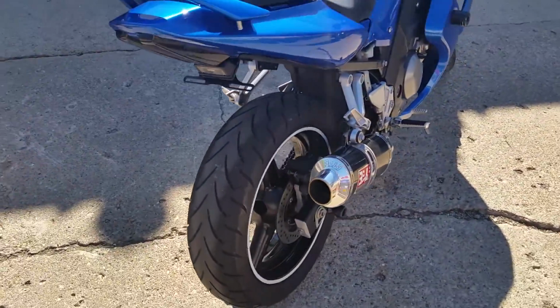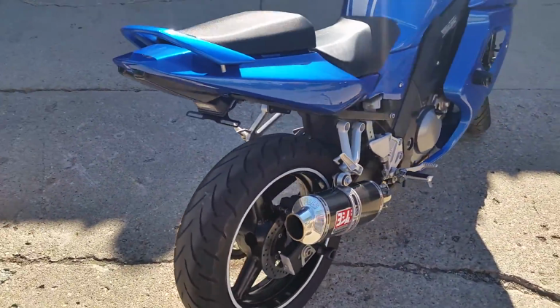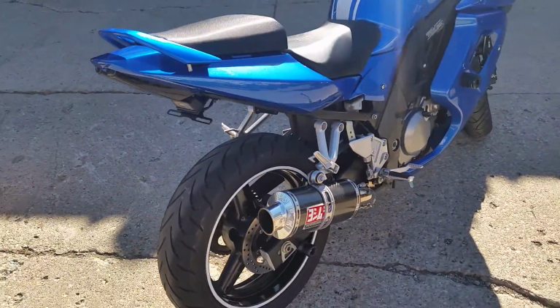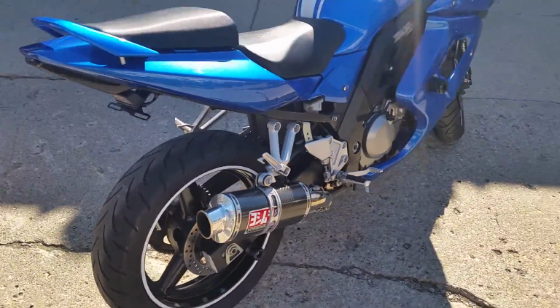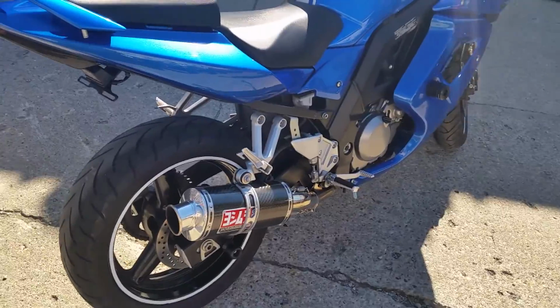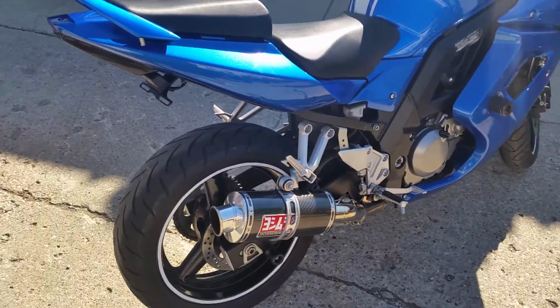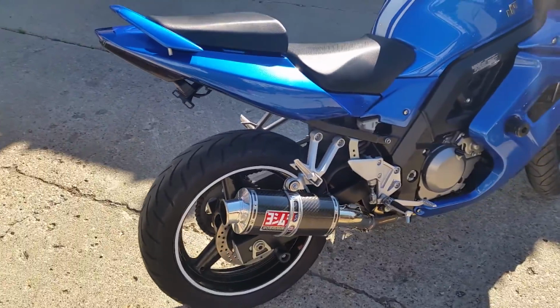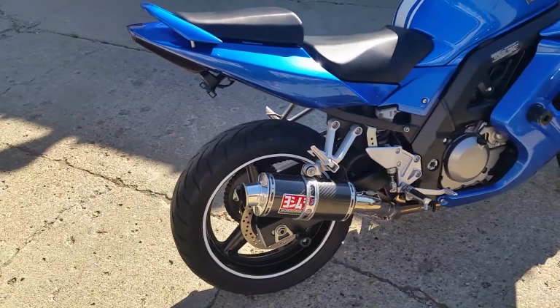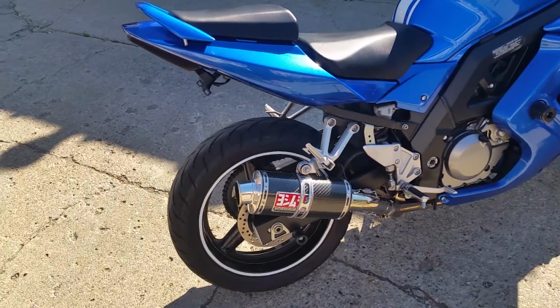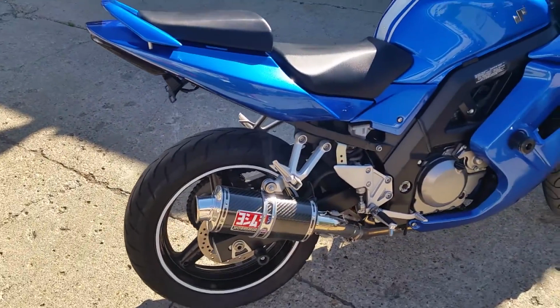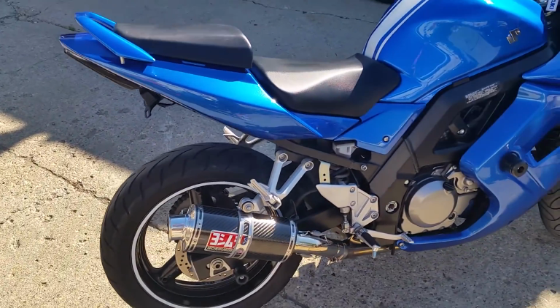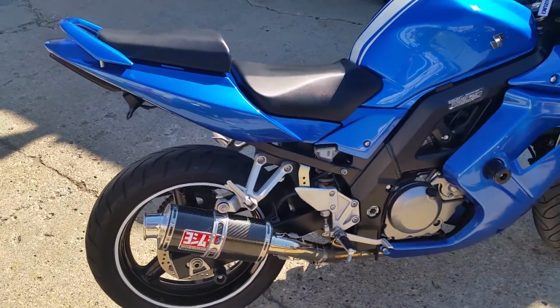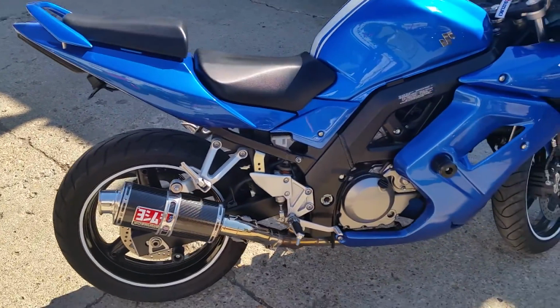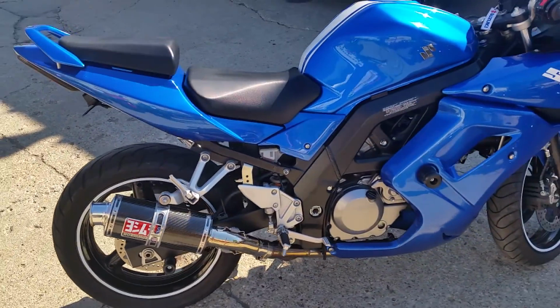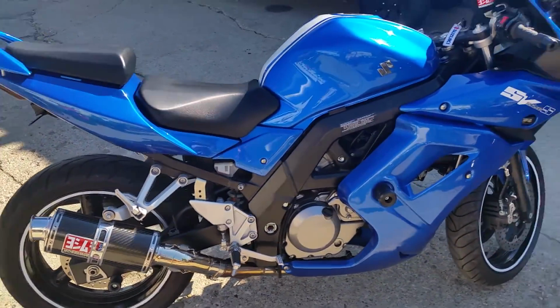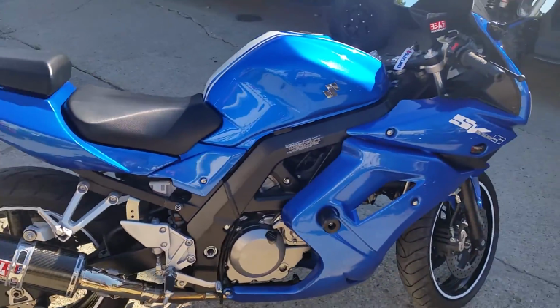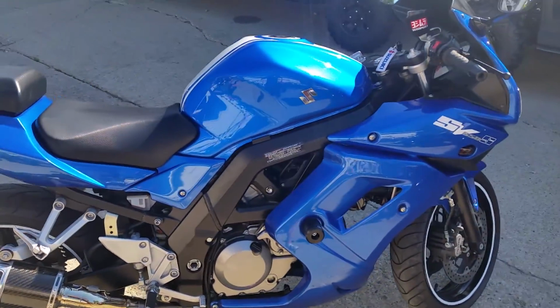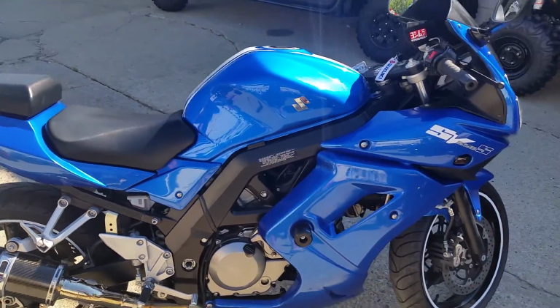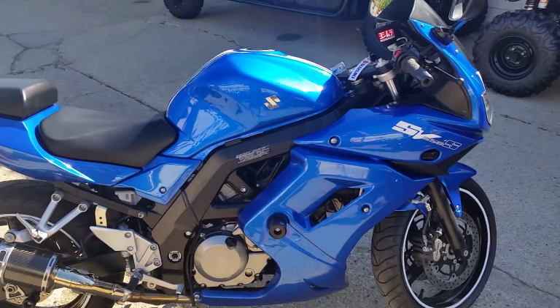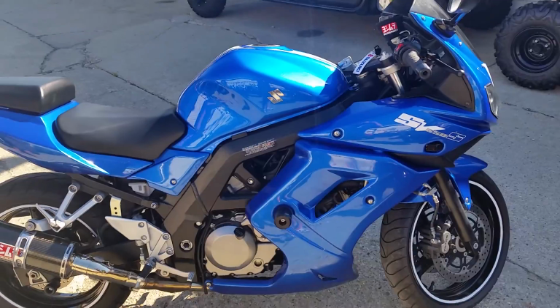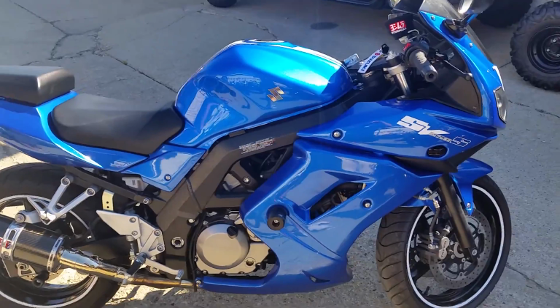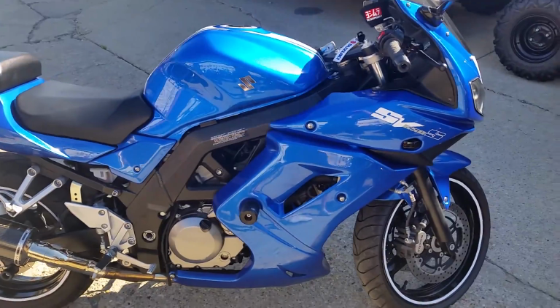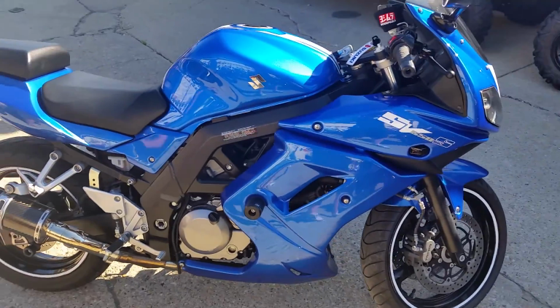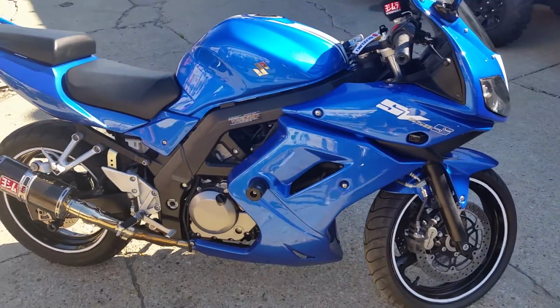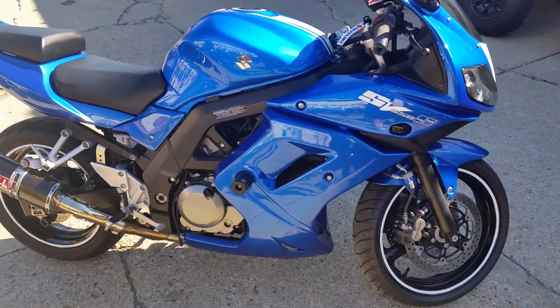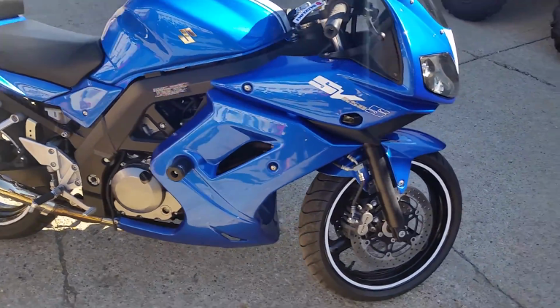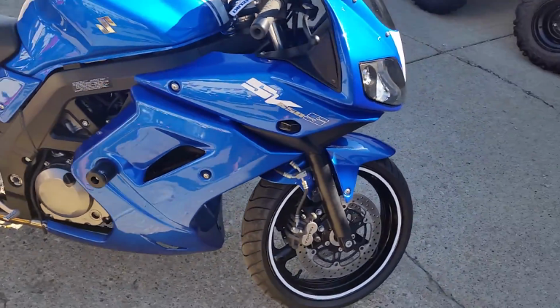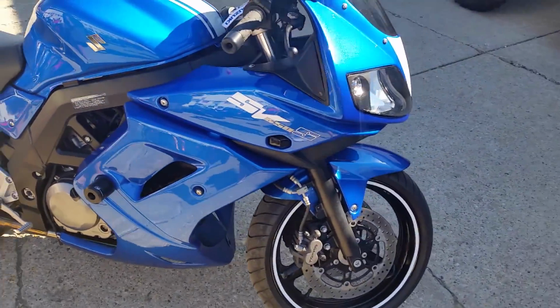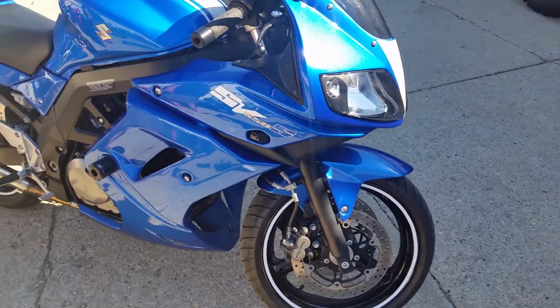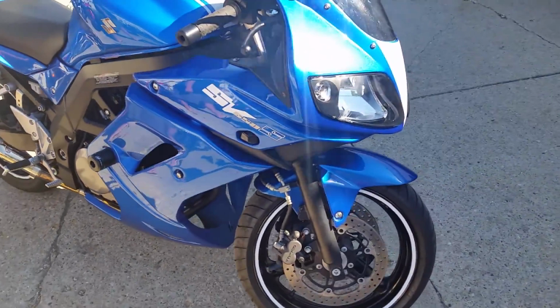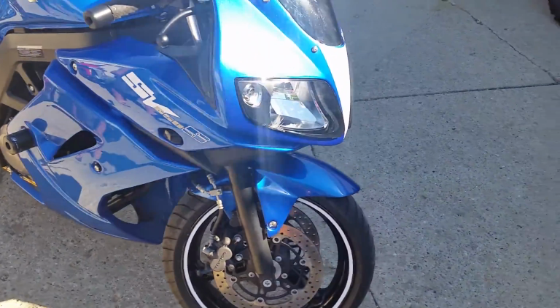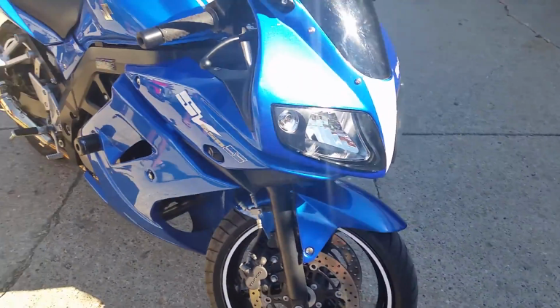Now this one has it all. Fender Eliminator Kit, flush mount turn signals, tinted windscreen, frame sliders, and the Yoshimura Carbon Fiber Exhaust makes this SV sound as cool as it looks.